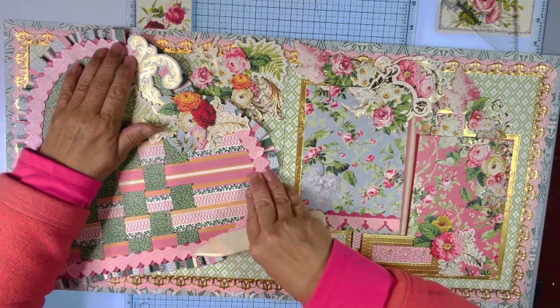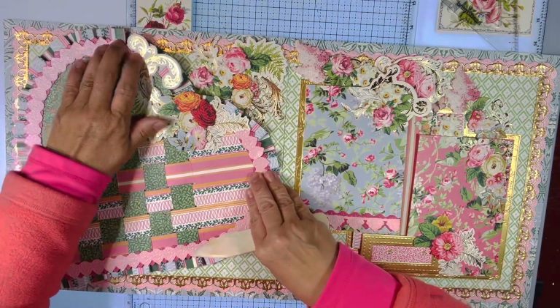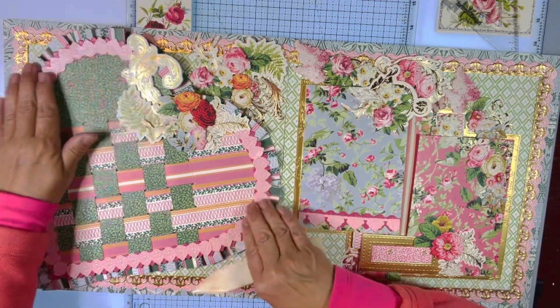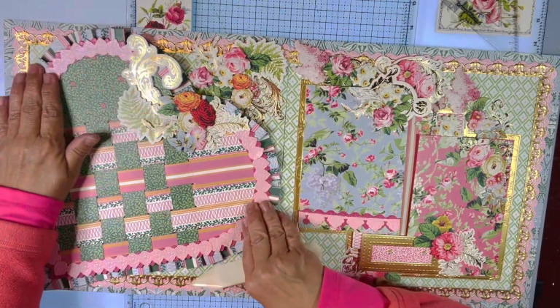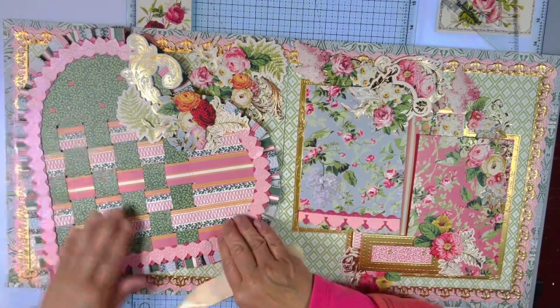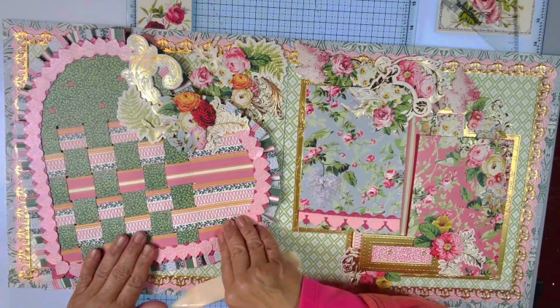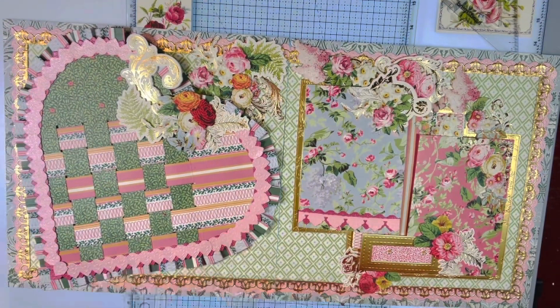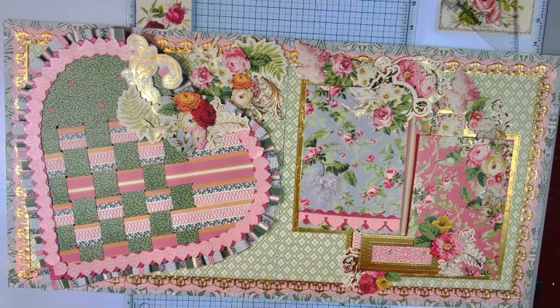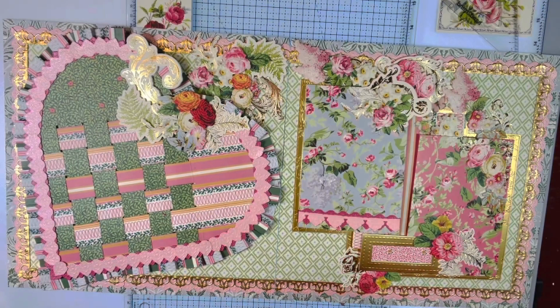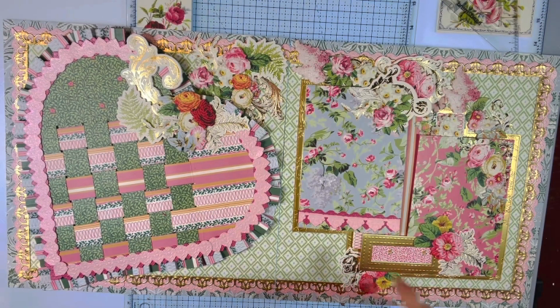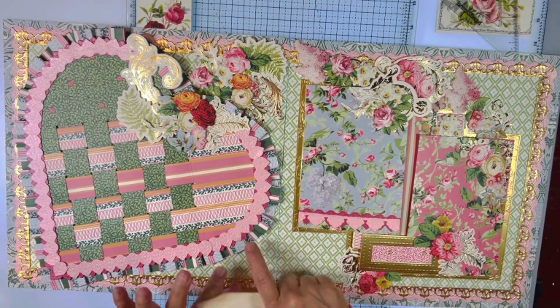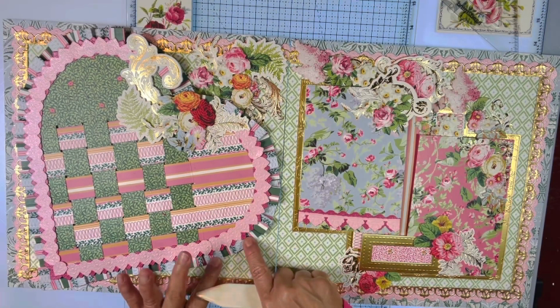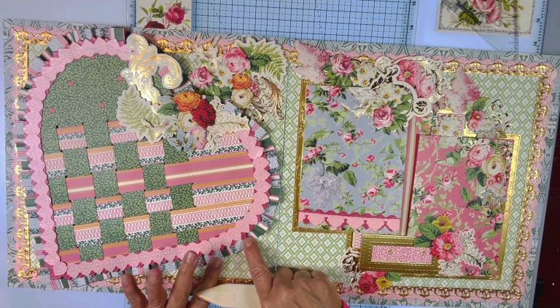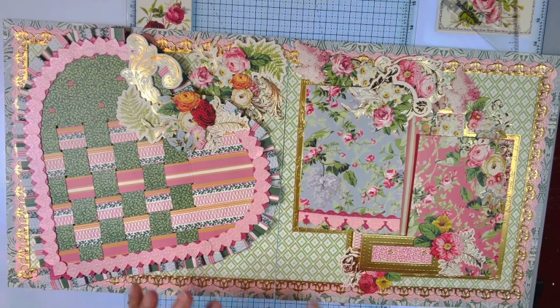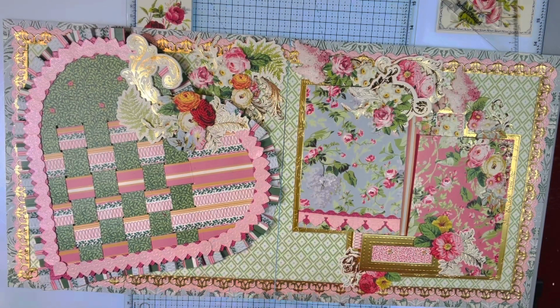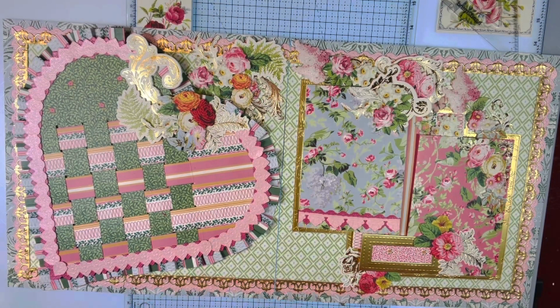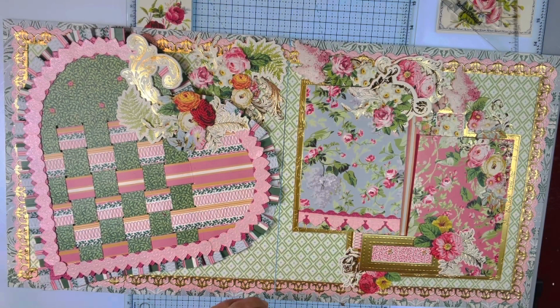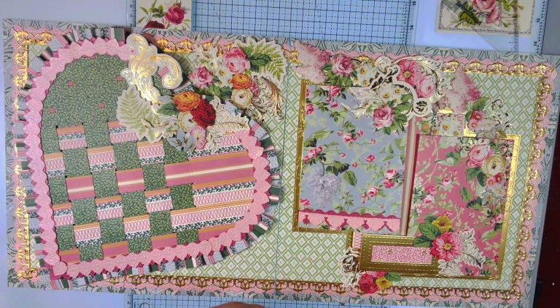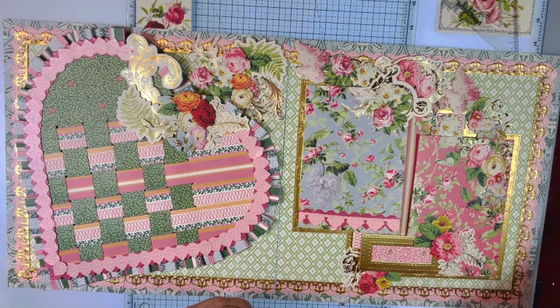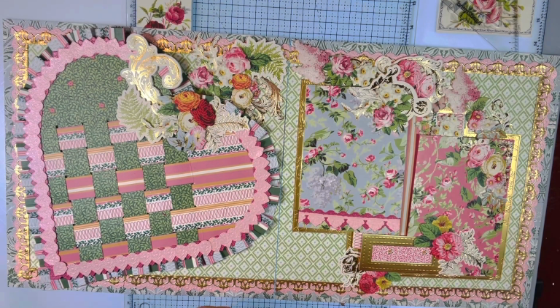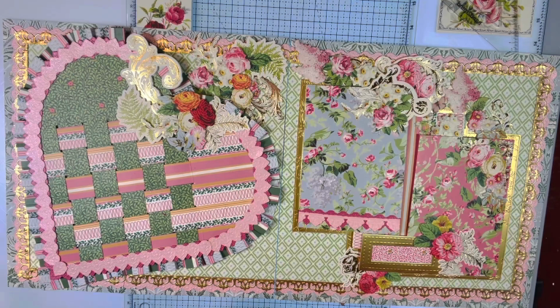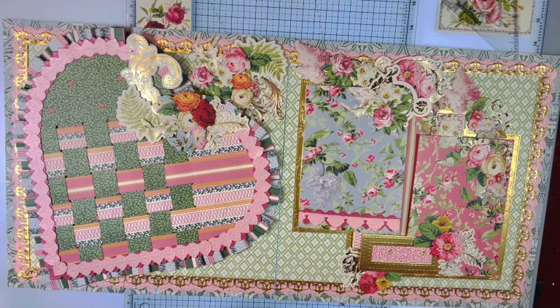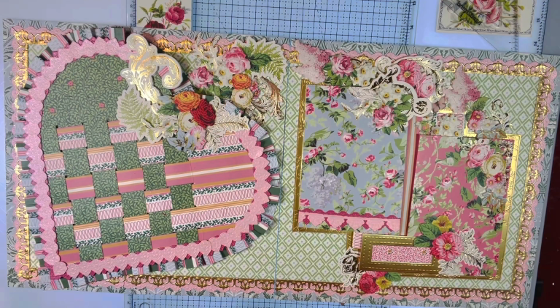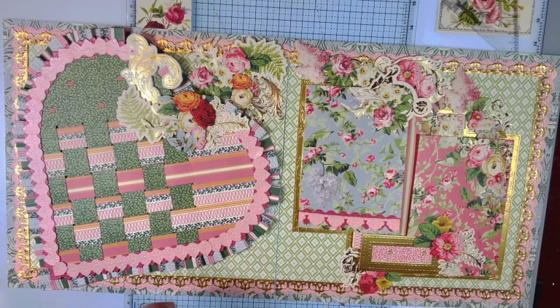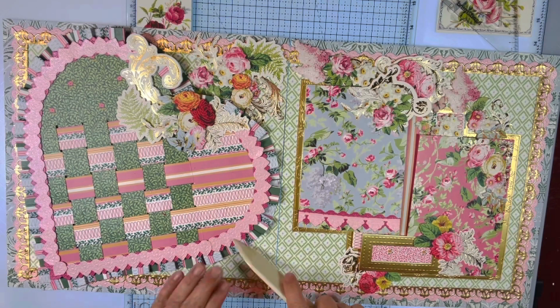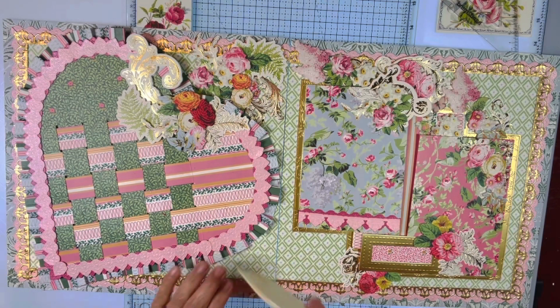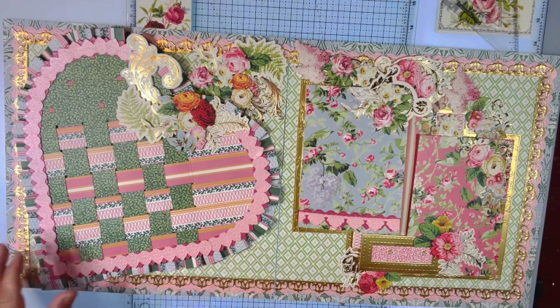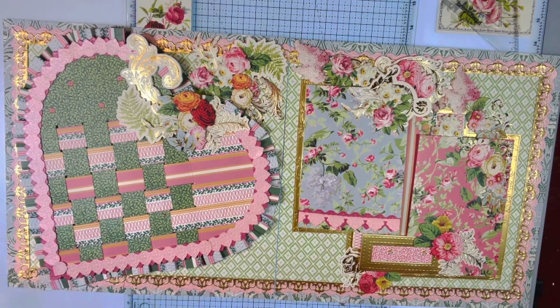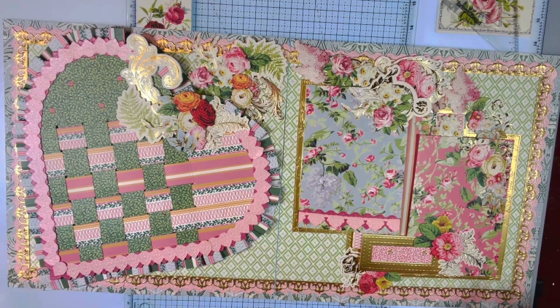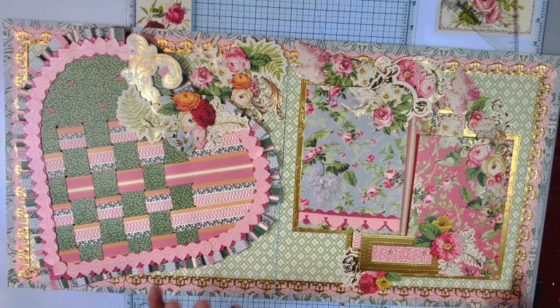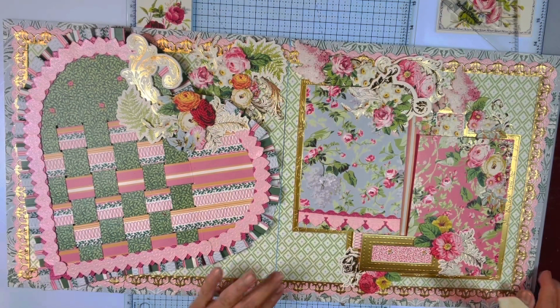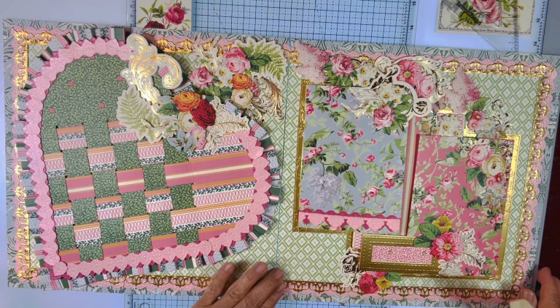It was so much fun. I love chatting with you guys, but I had forgotten to do the ruffle part on live one. So I wanted to make sure that we did that part. Let me show you how this went.